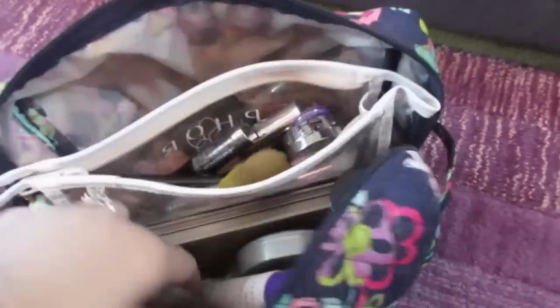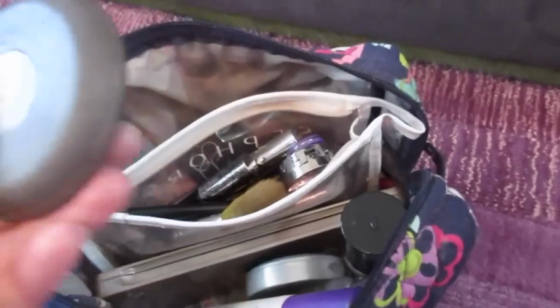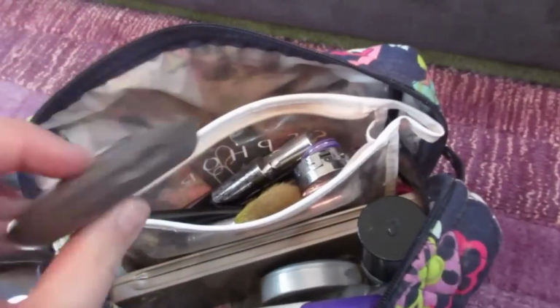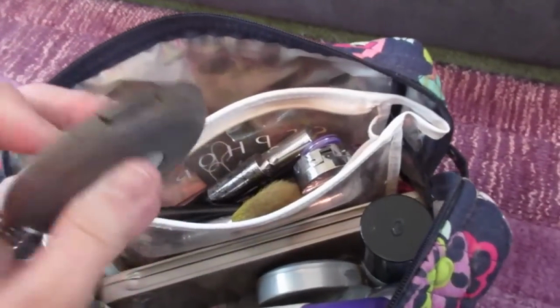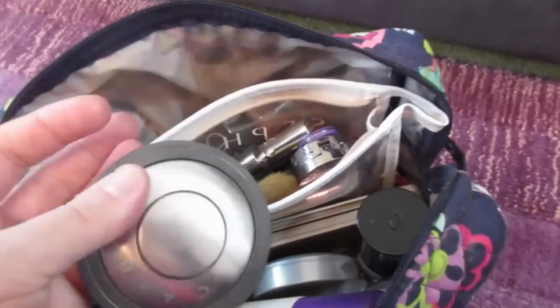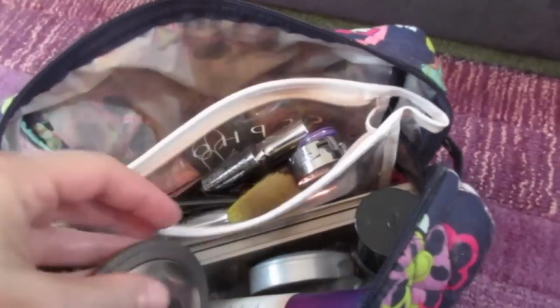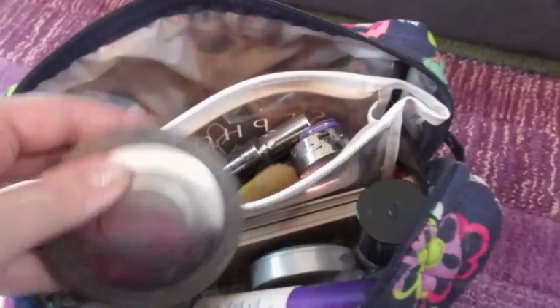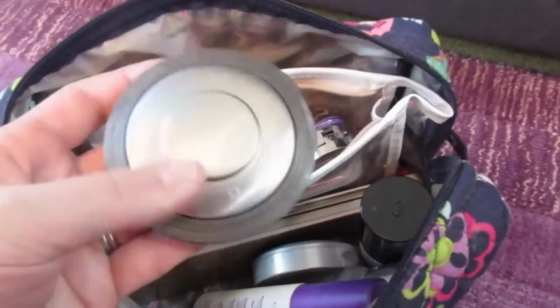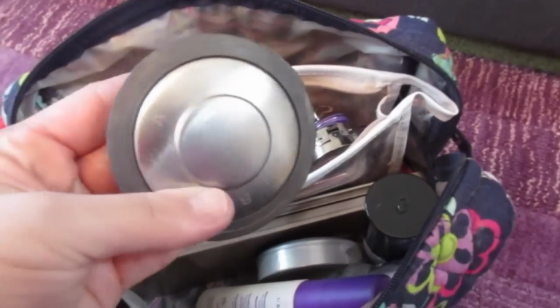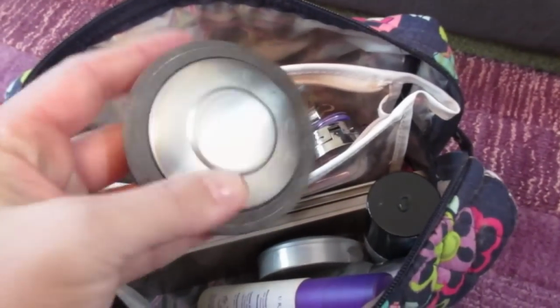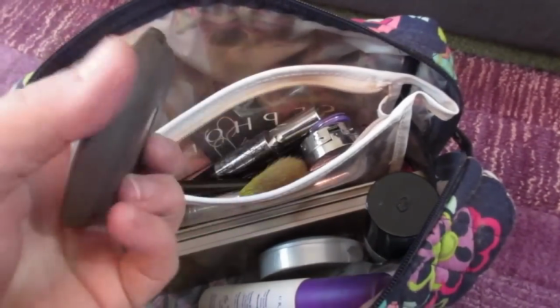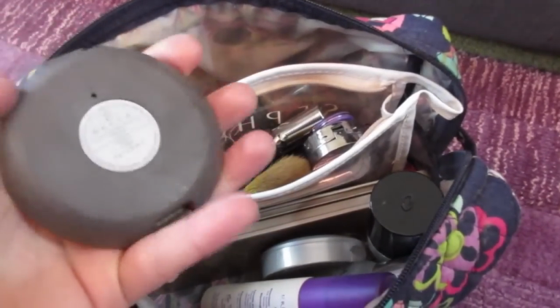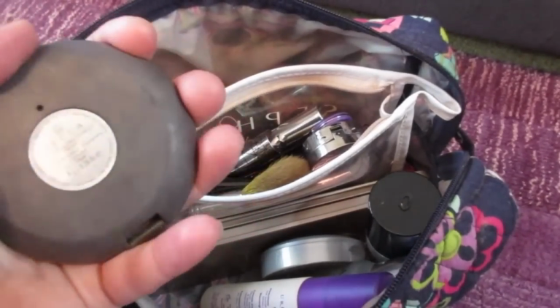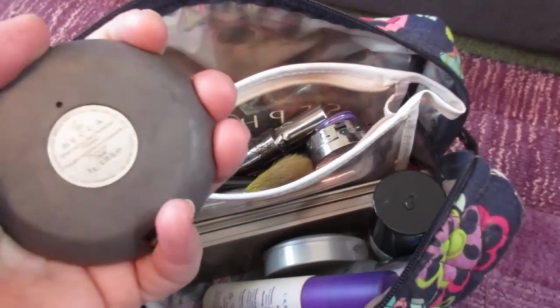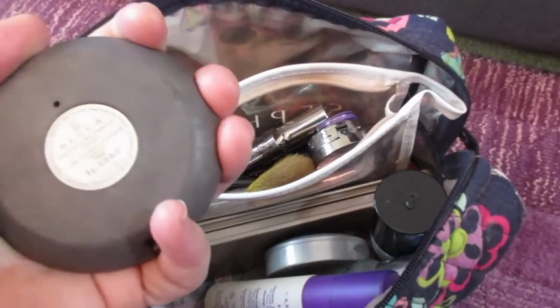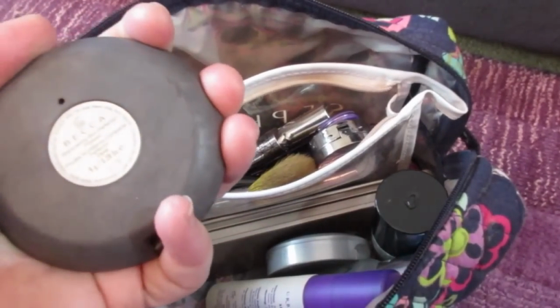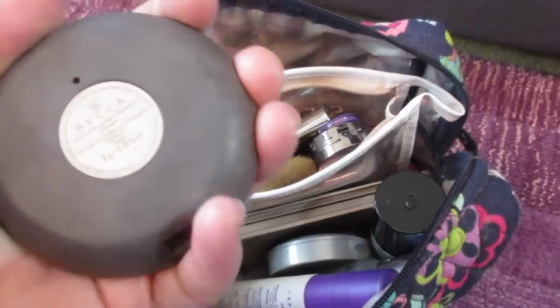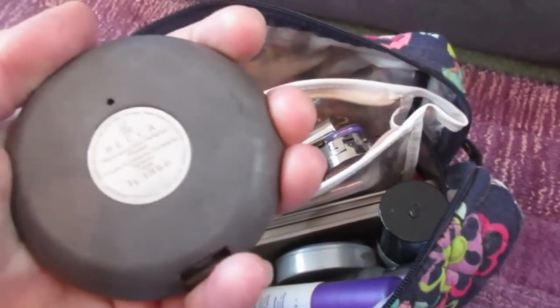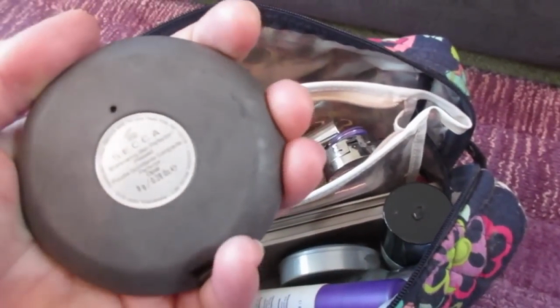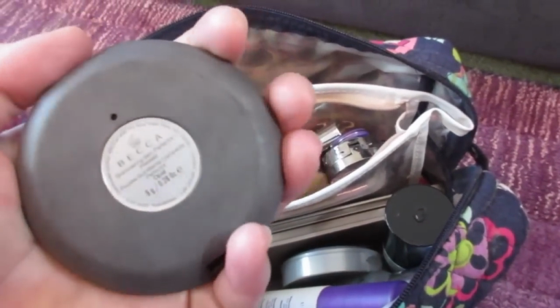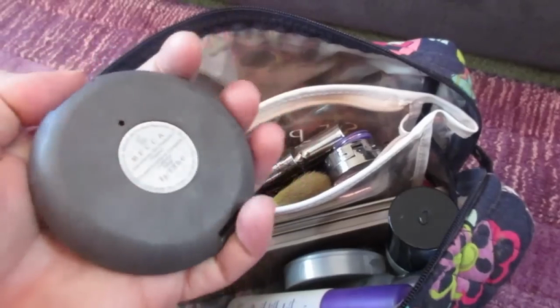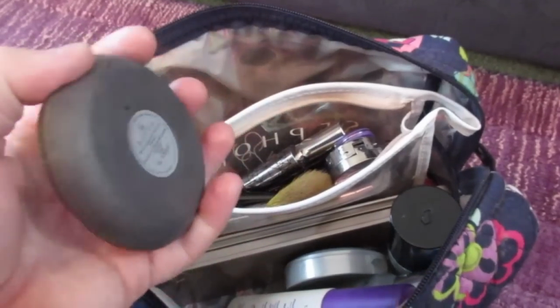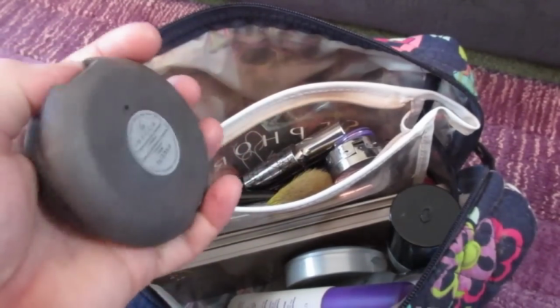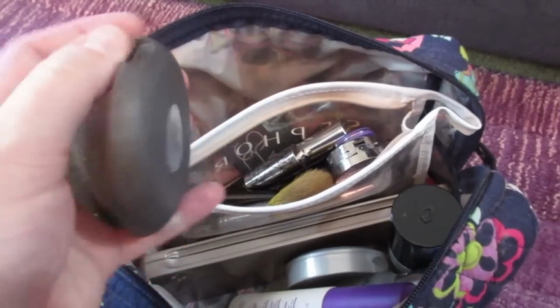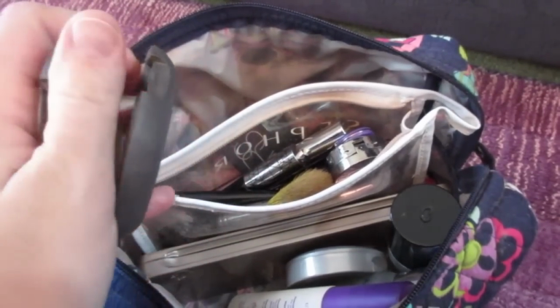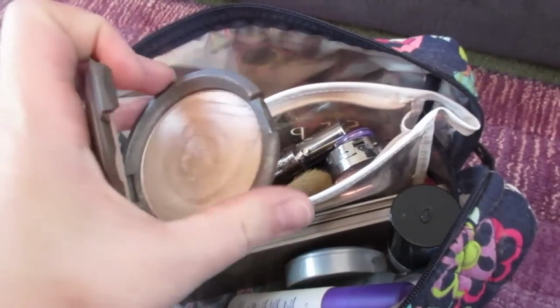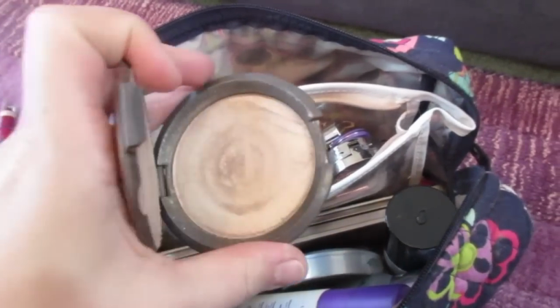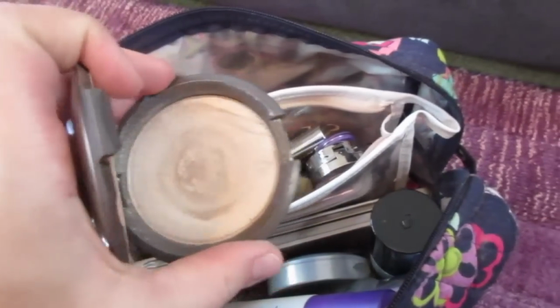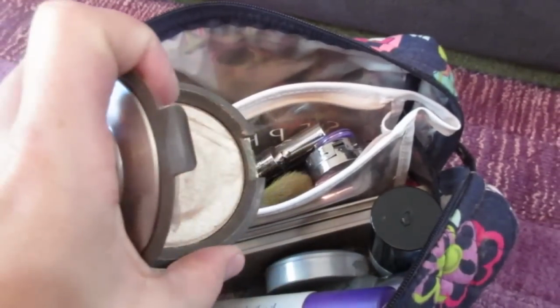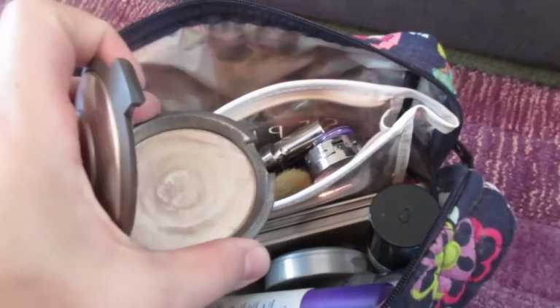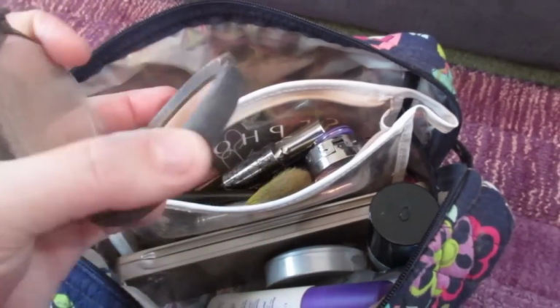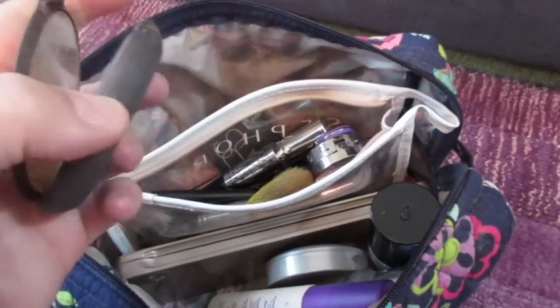When I went shopping with Brooke in Chicago before I moved, I got this highlighter - this is the Shimmering Skin Perfector in Opal. It is really nice. I'm really loving those.